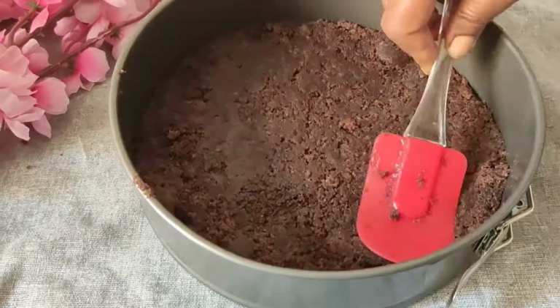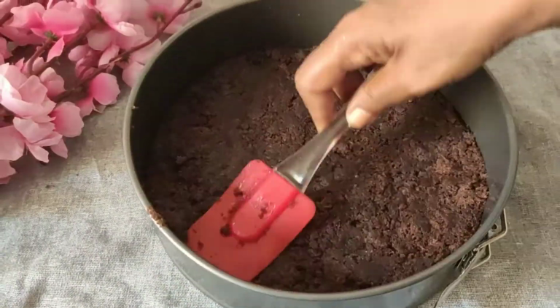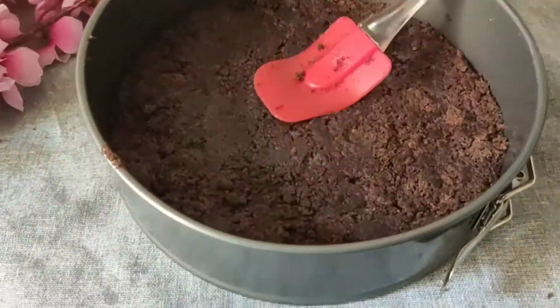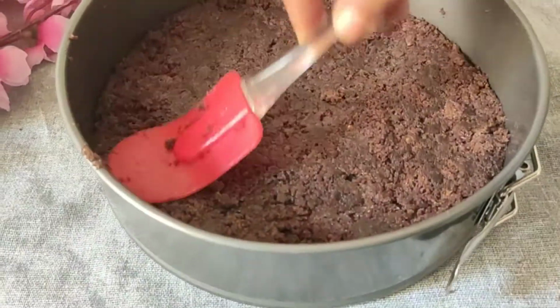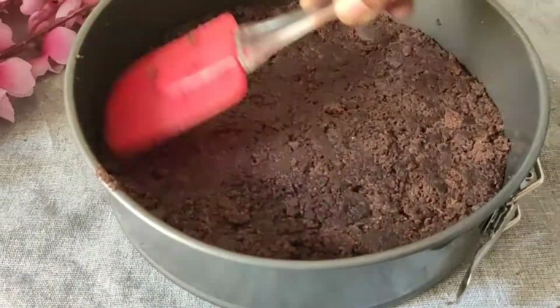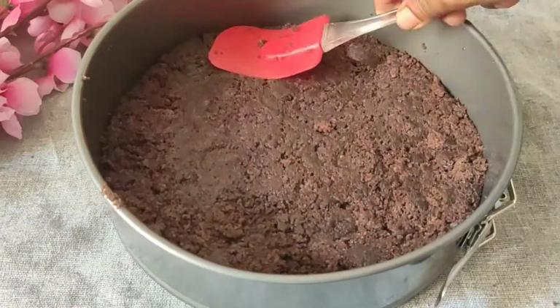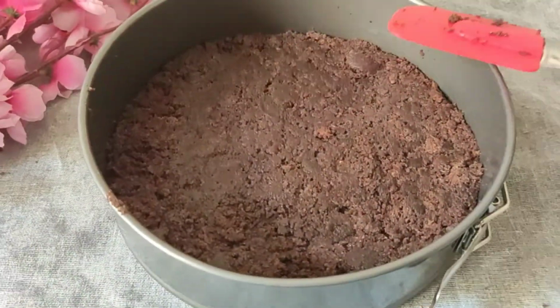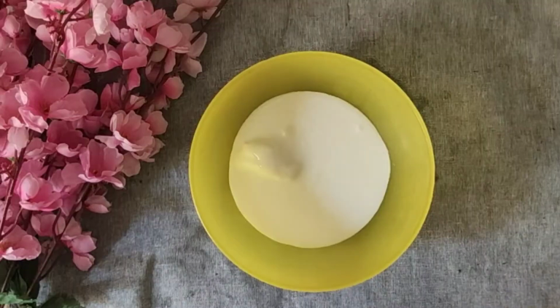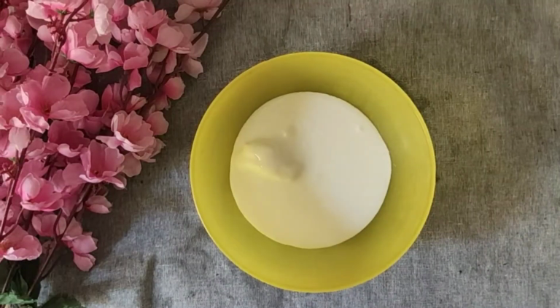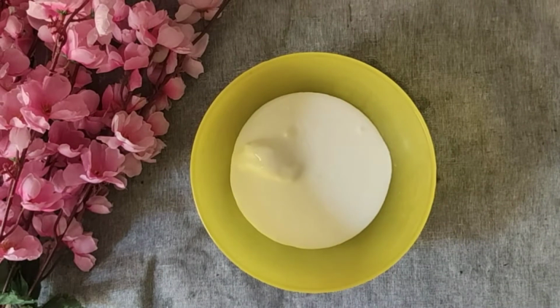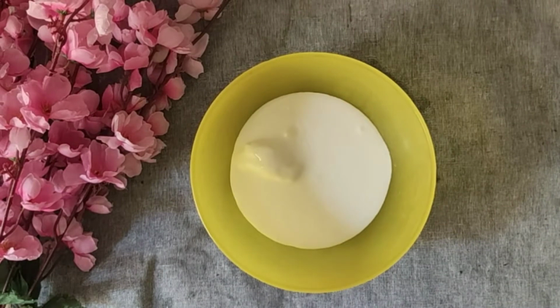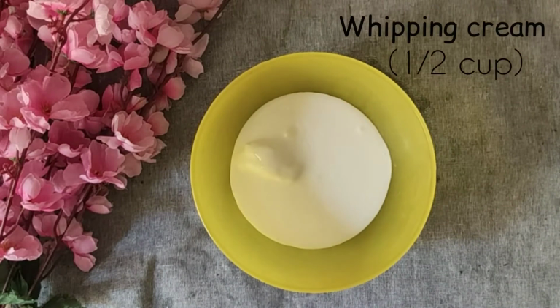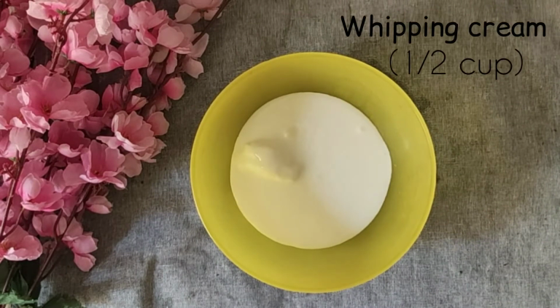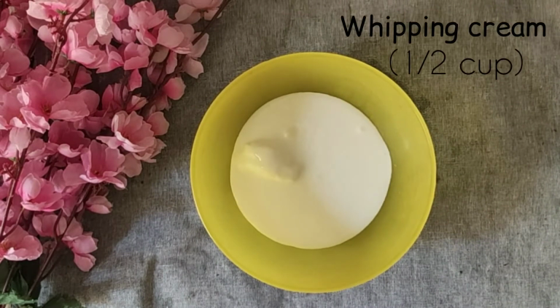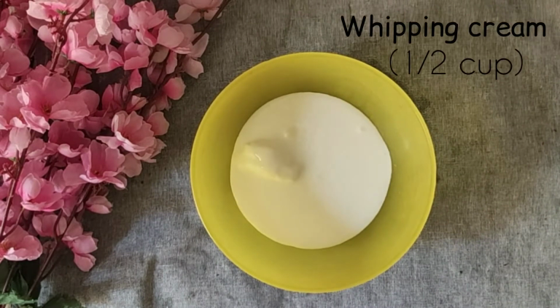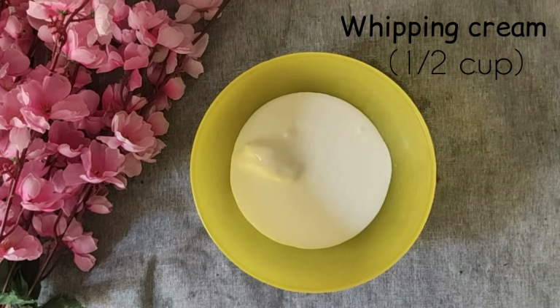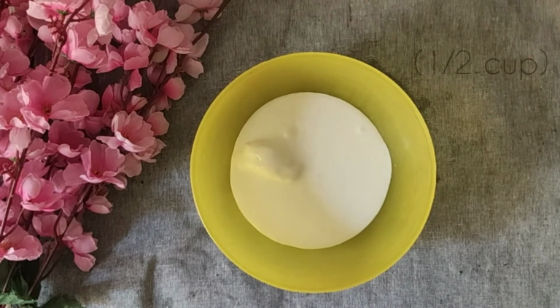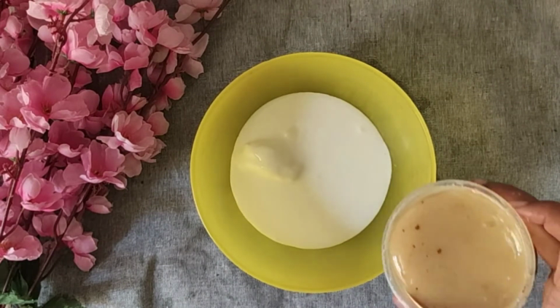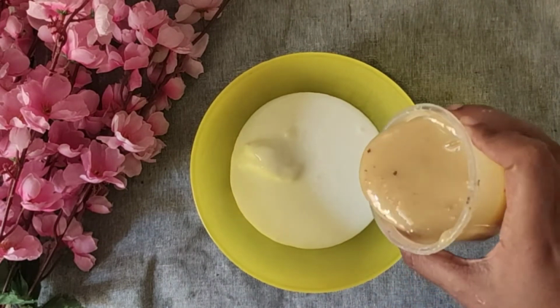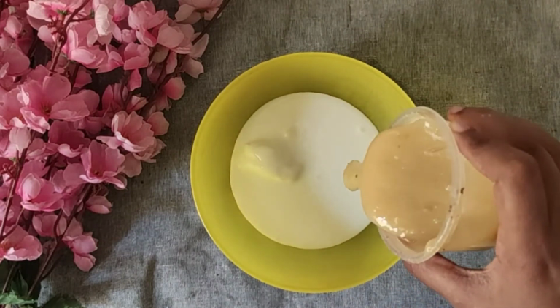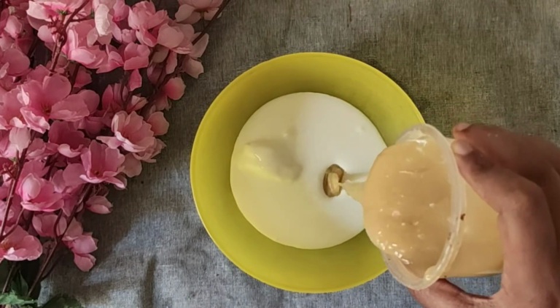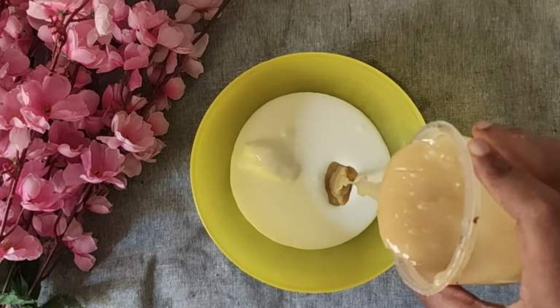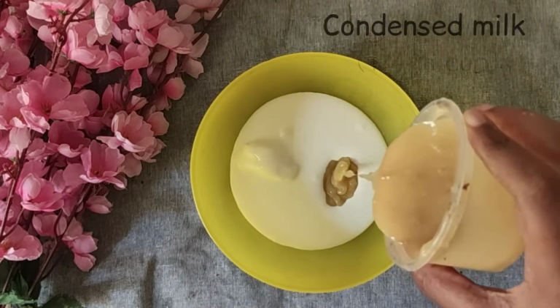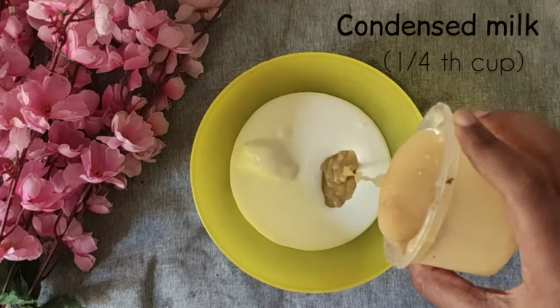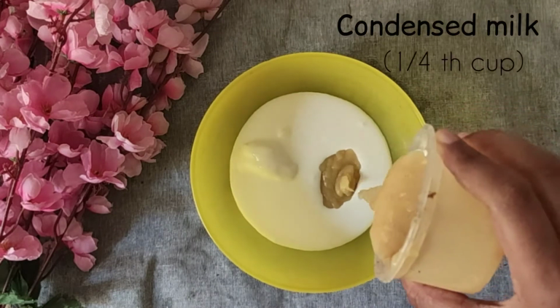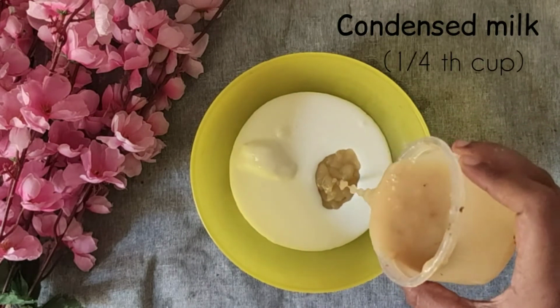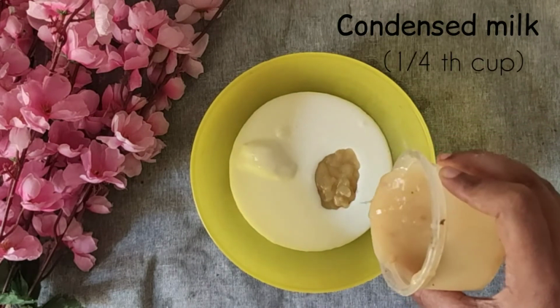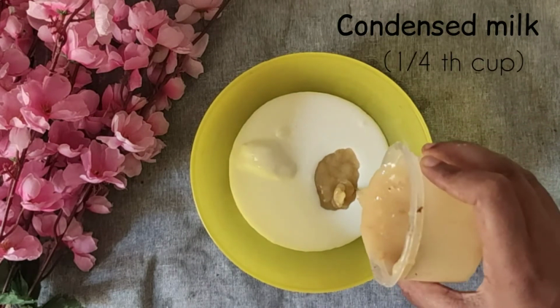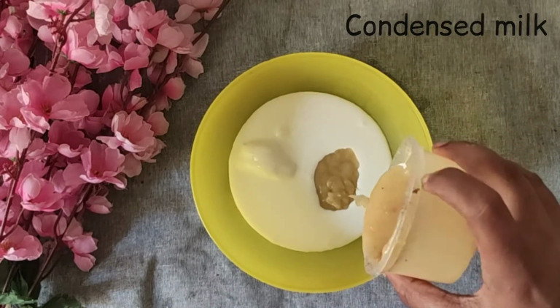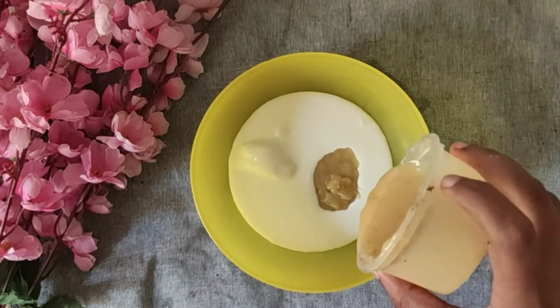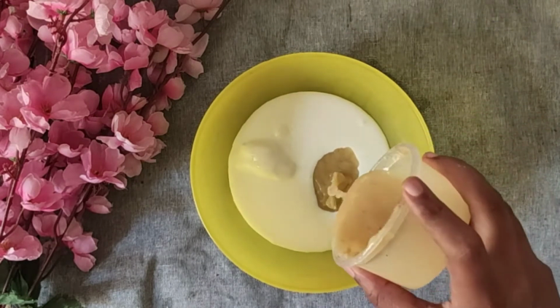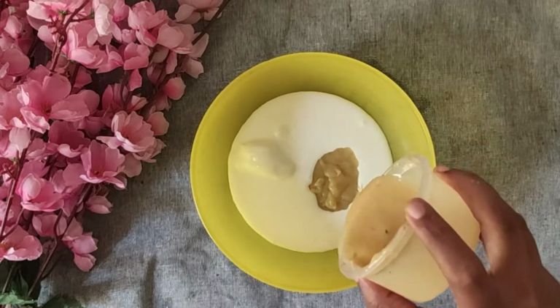The cake base is ready. Now we need the ice cream. We have a cup of whipping cream. We will add condensed milk.